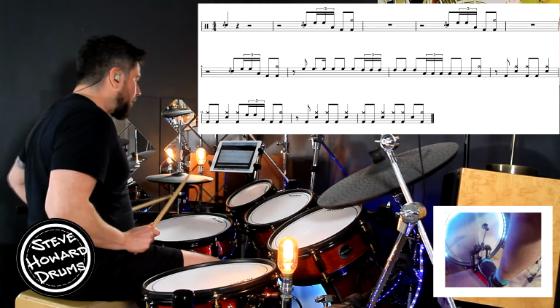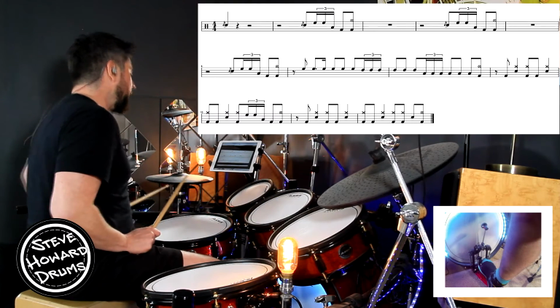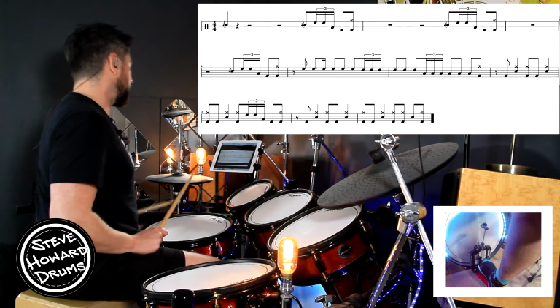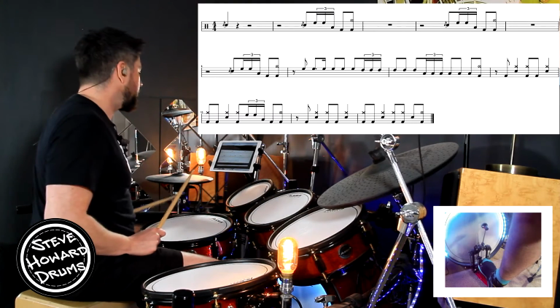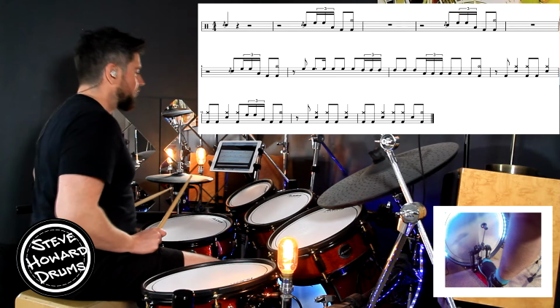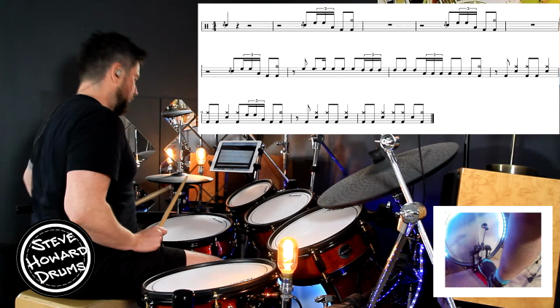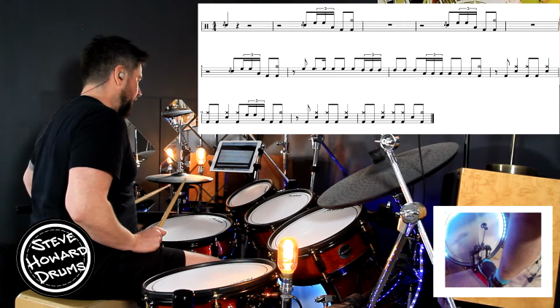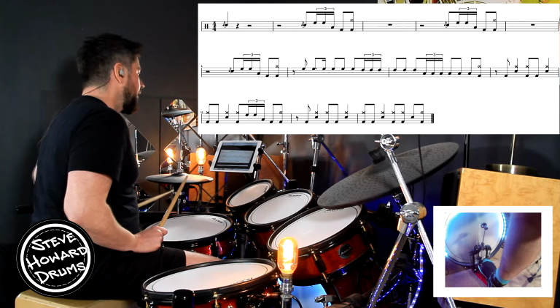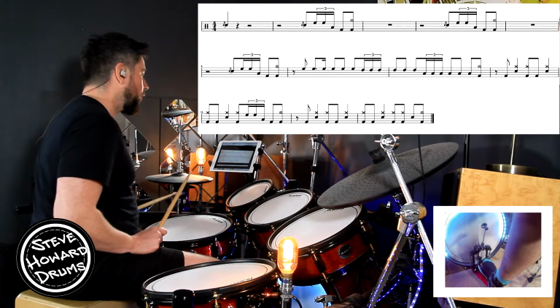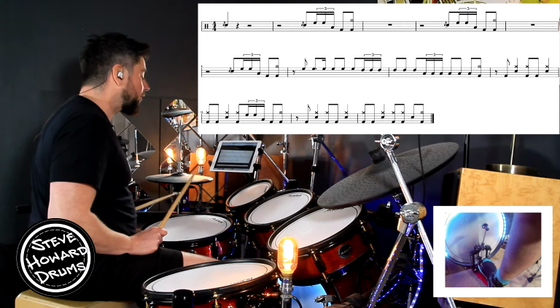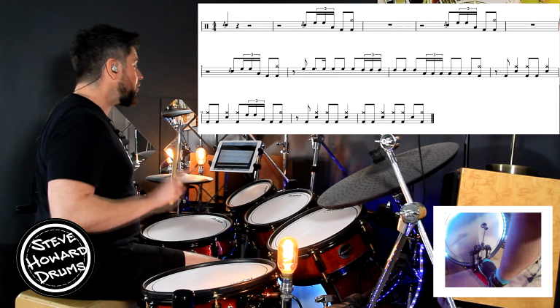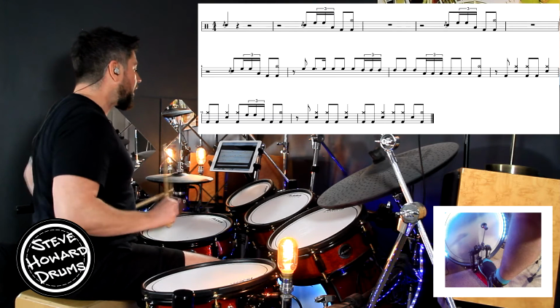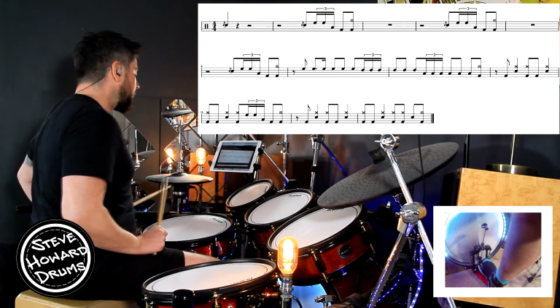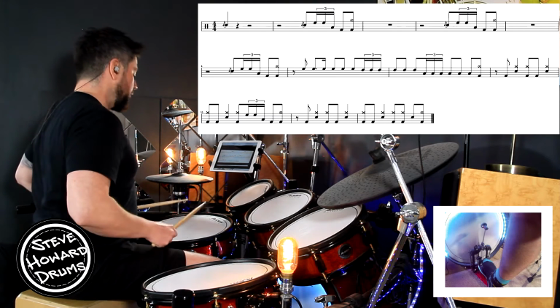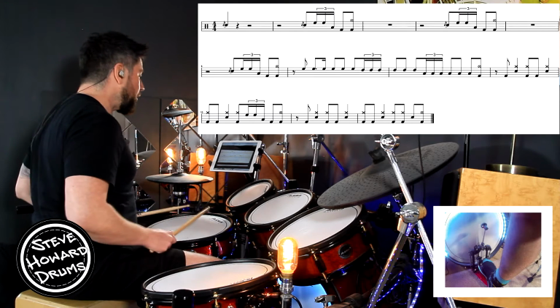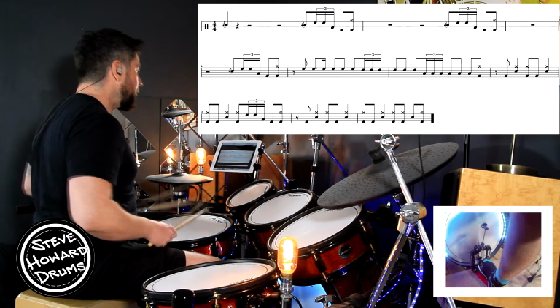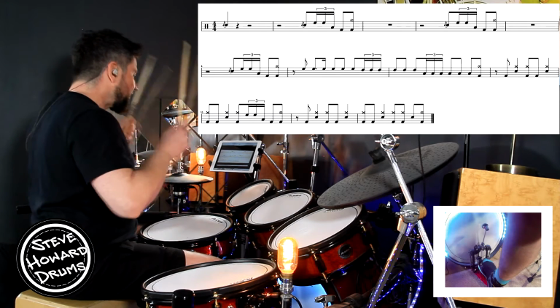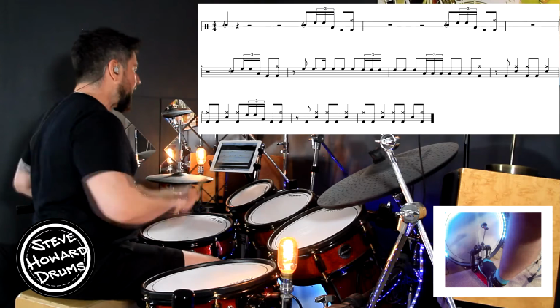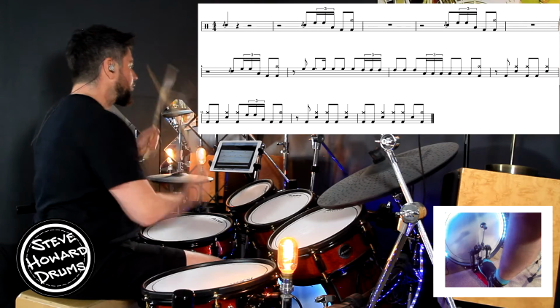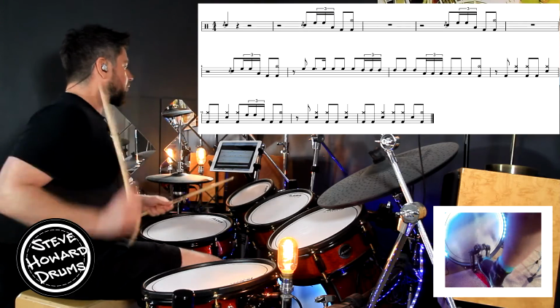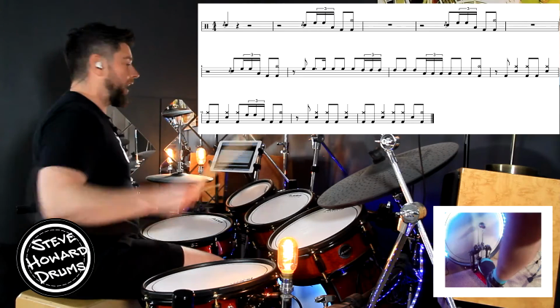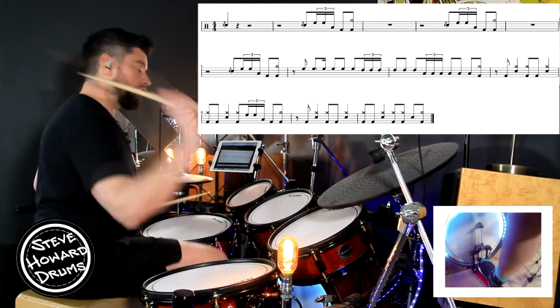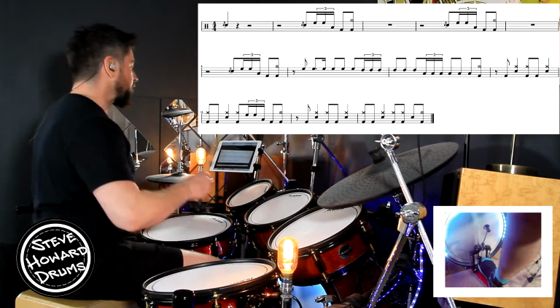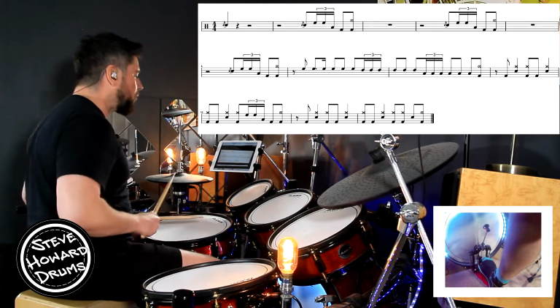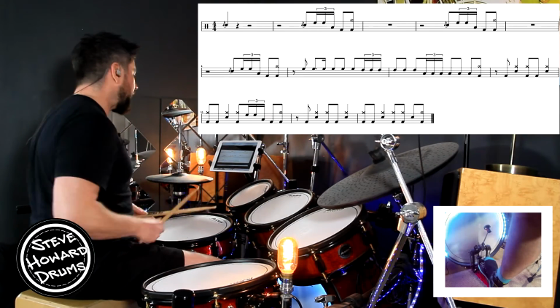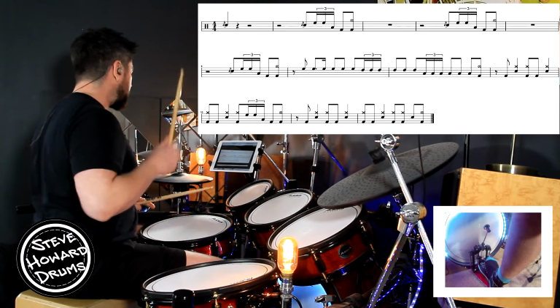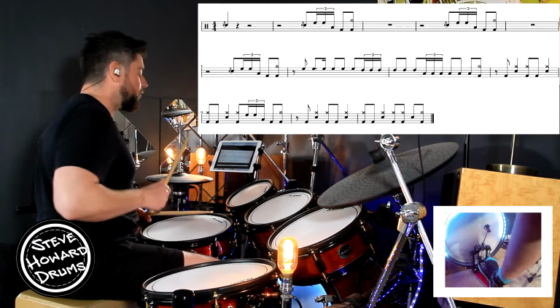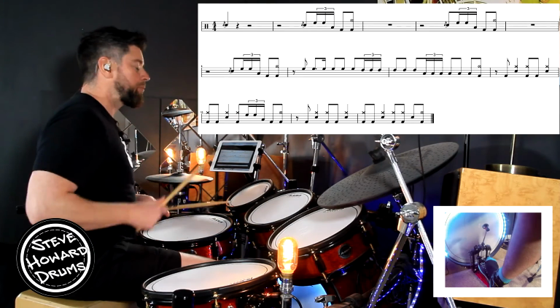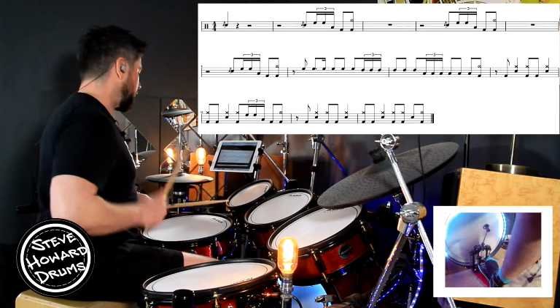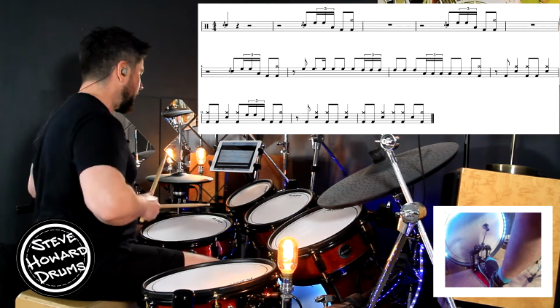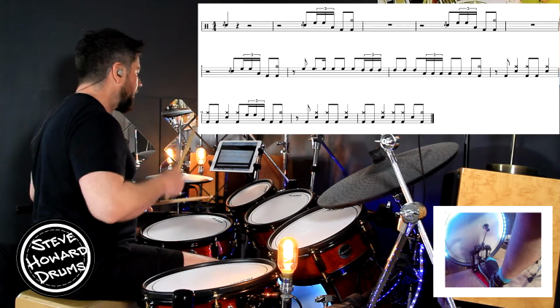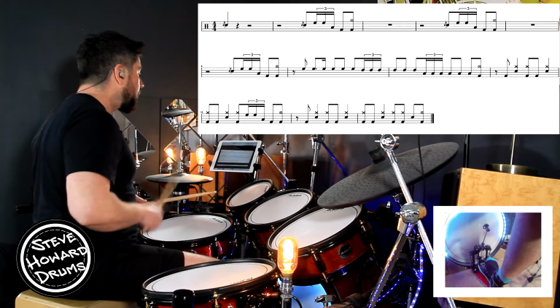Whole bar's rest: two, three, four. After two: one, two, snare, tom, tom, tom, kick, crash. Whole bar's rest: two, three, four.